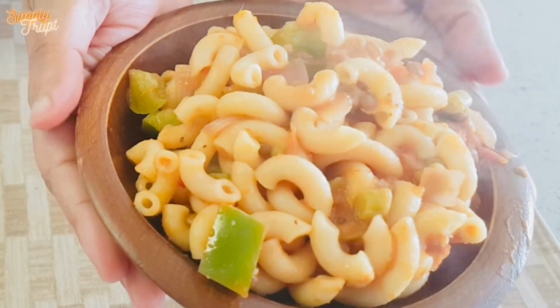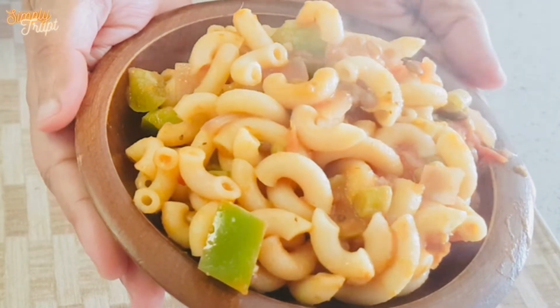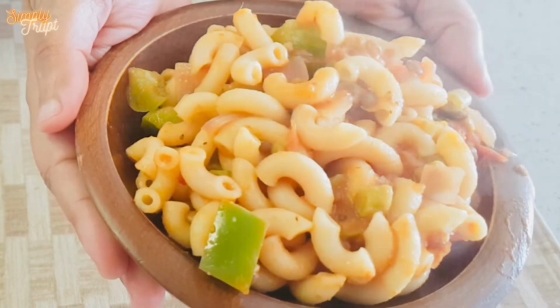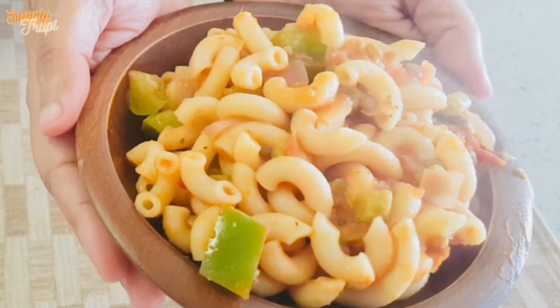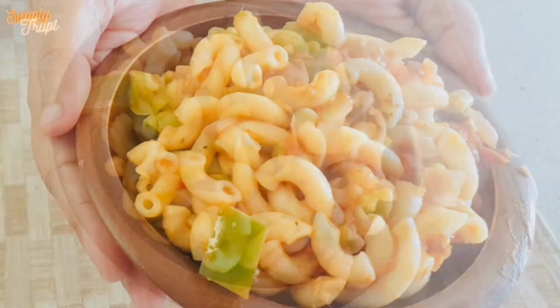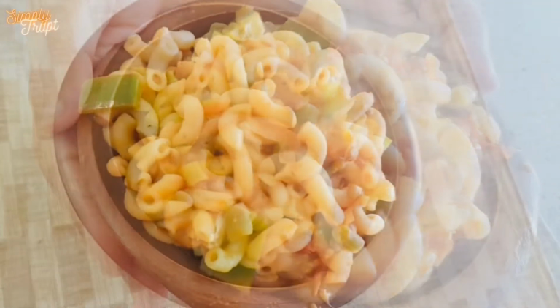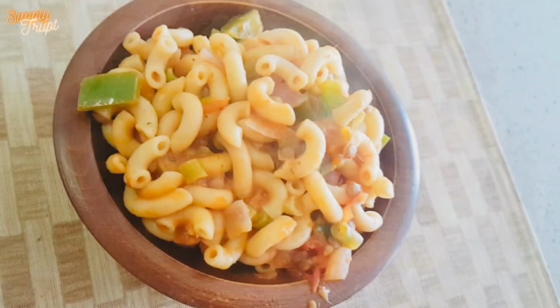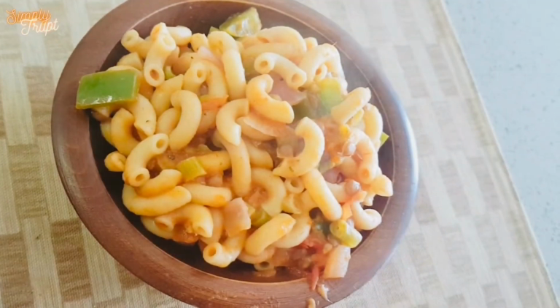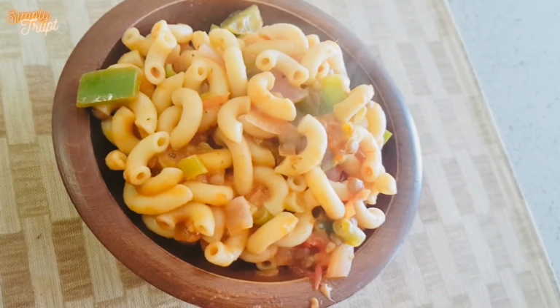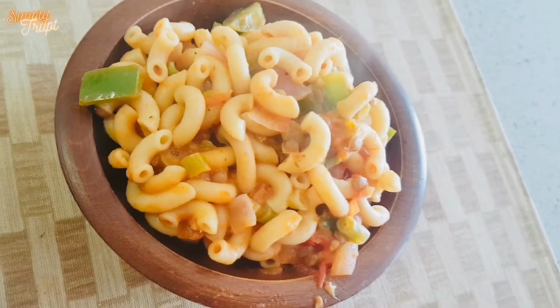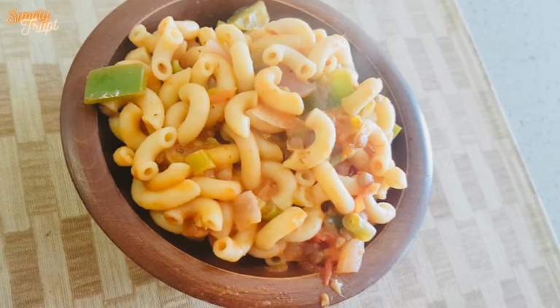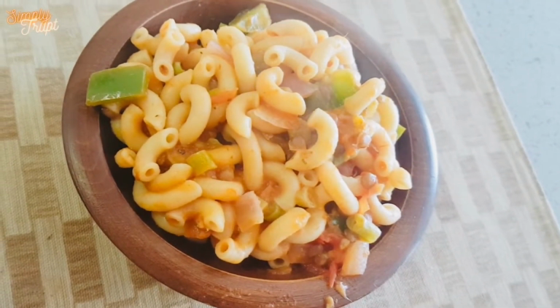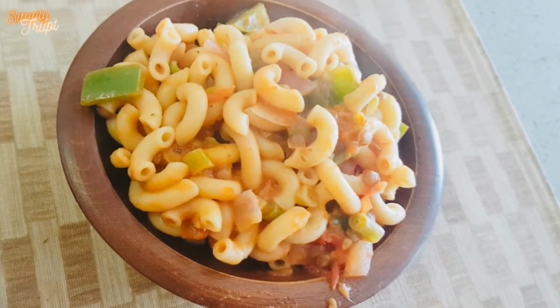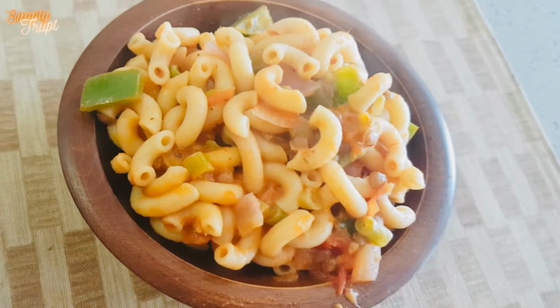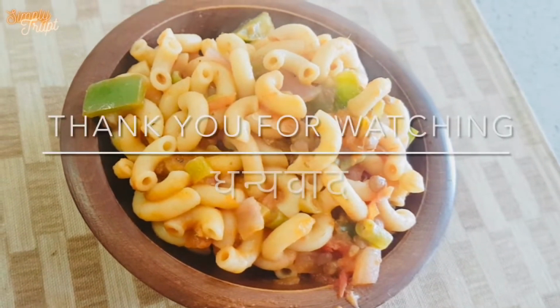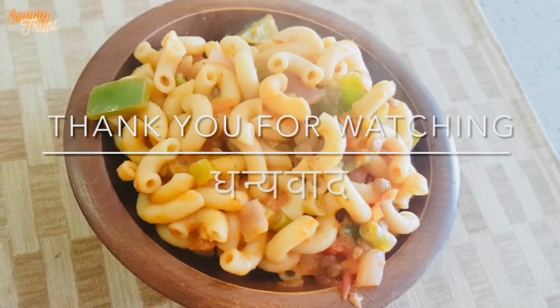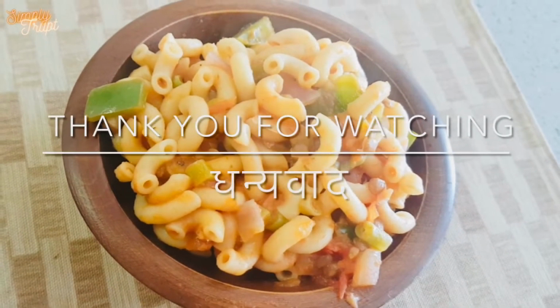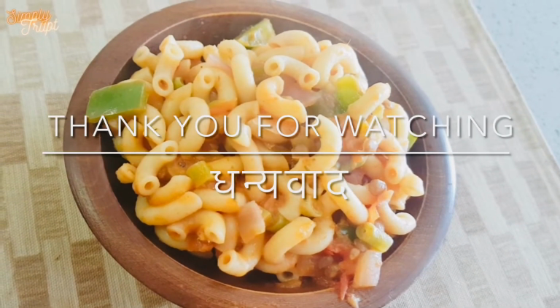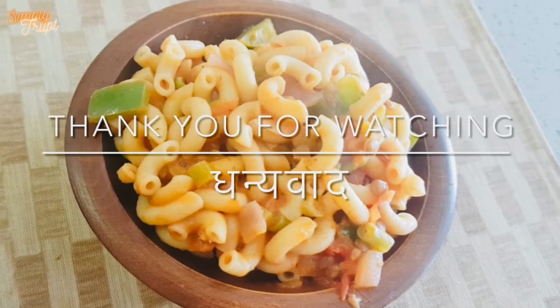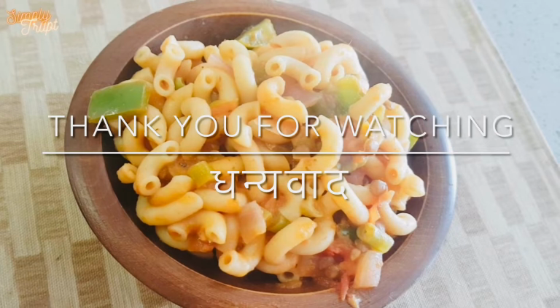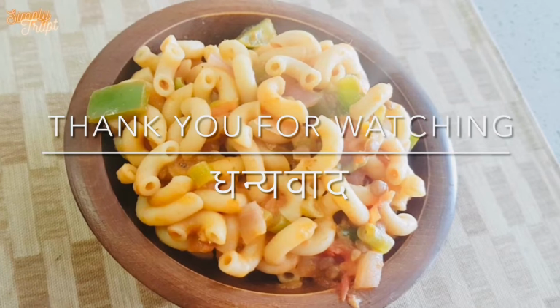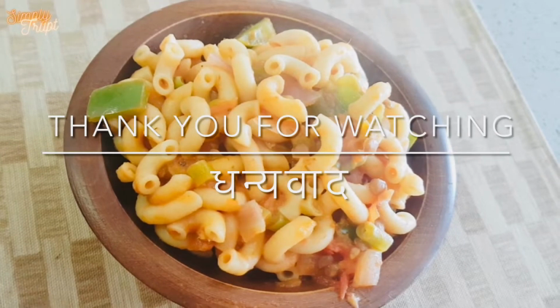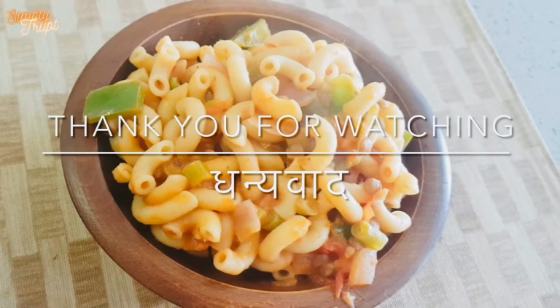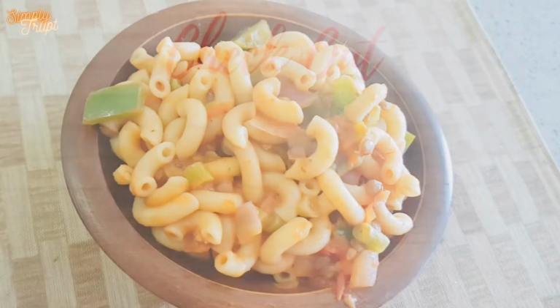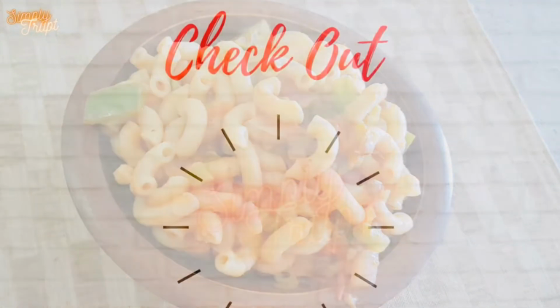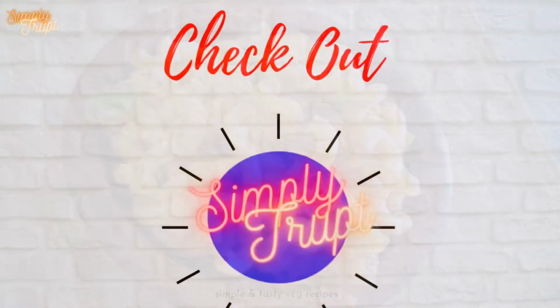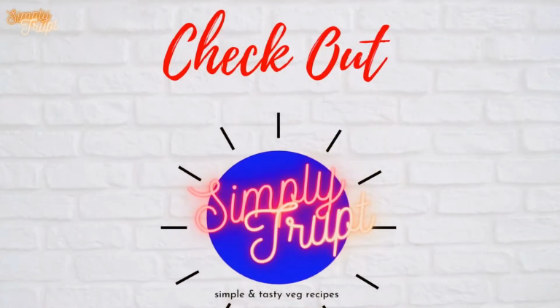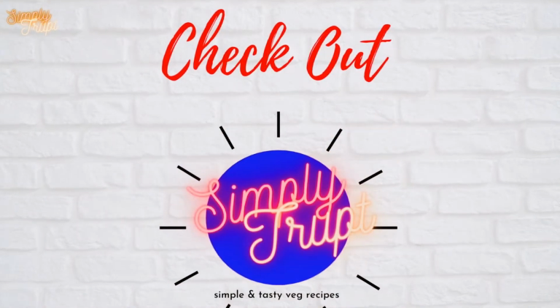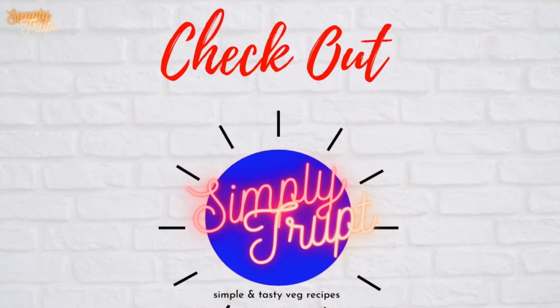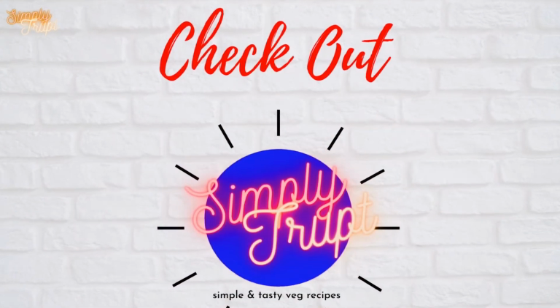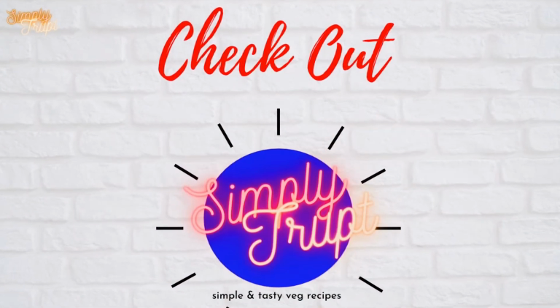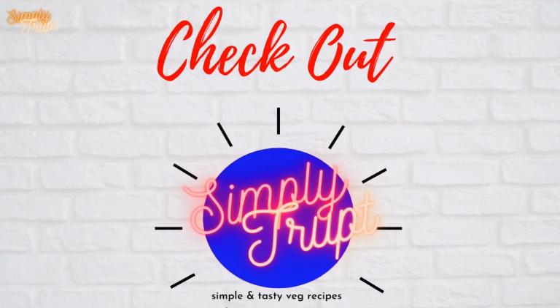It is simply delicious and awesome. Thank you for watching this recipe. Hope you have liked it. See you again.